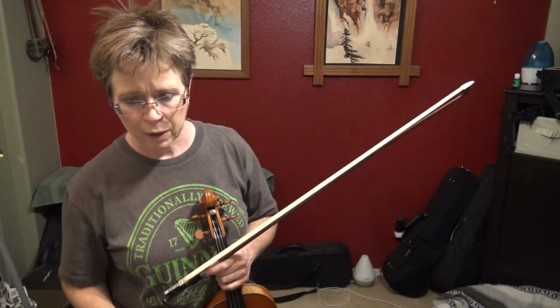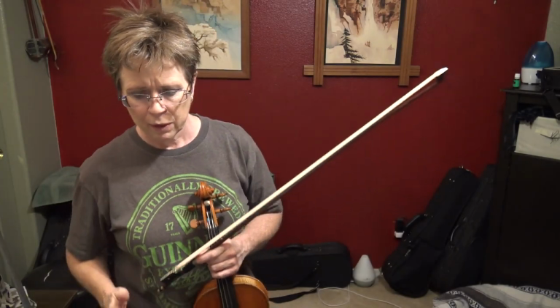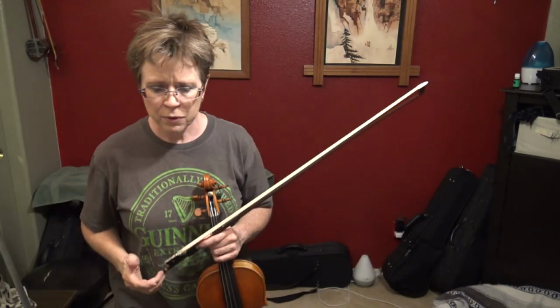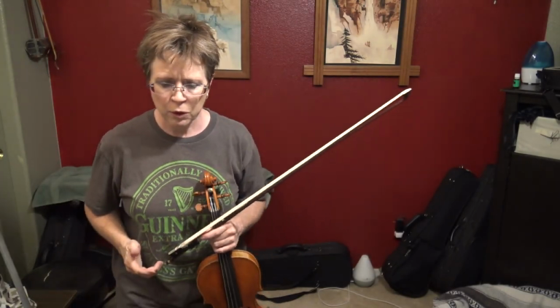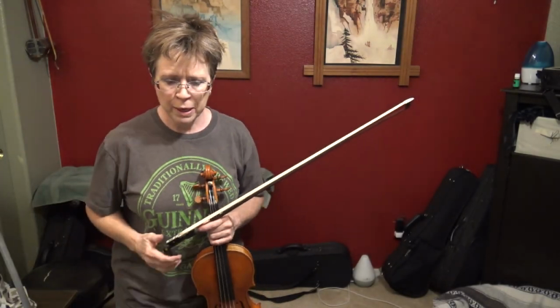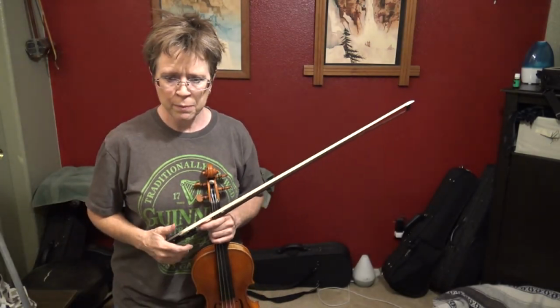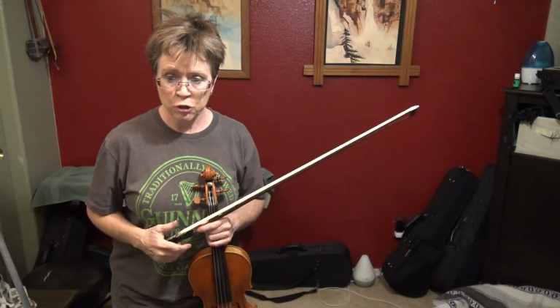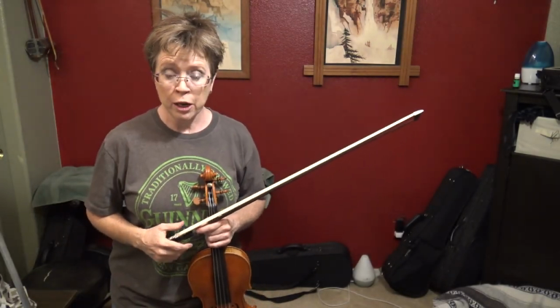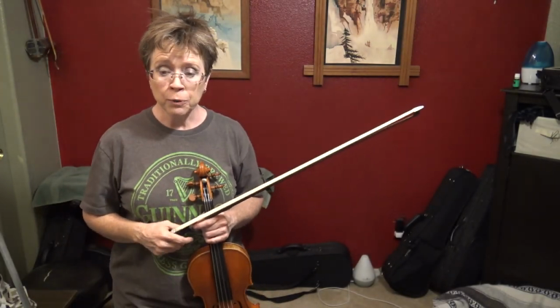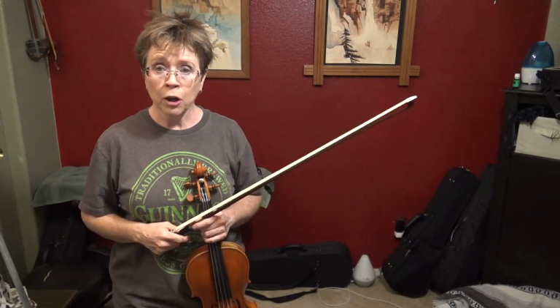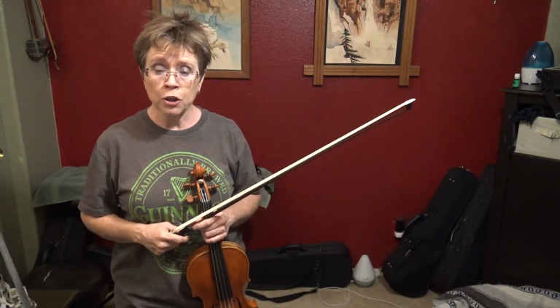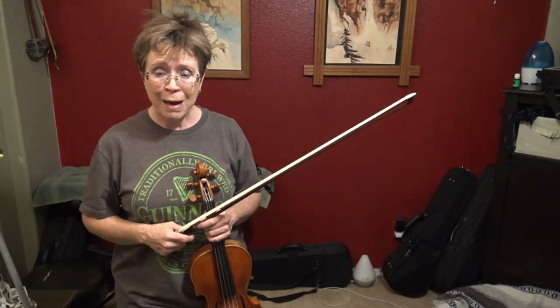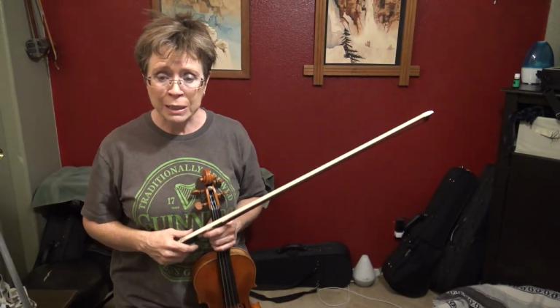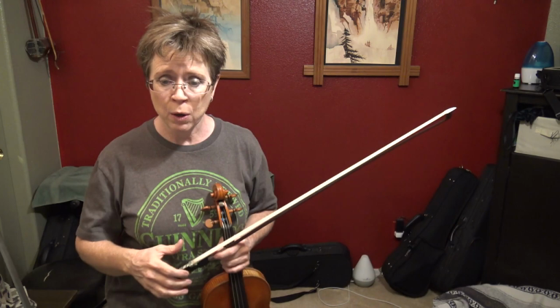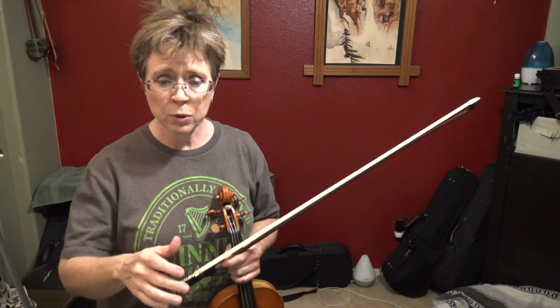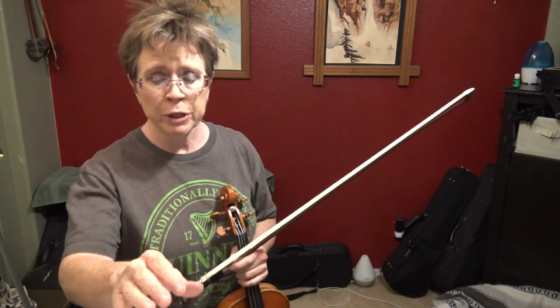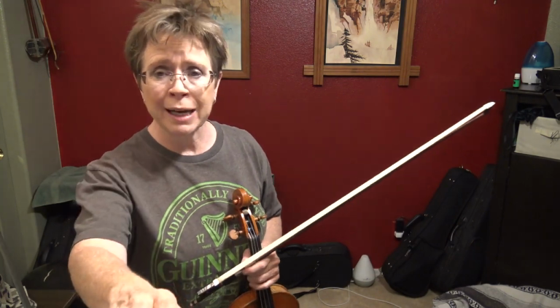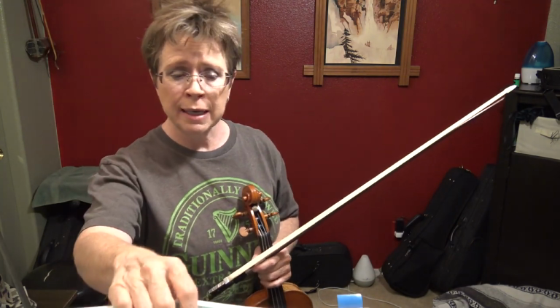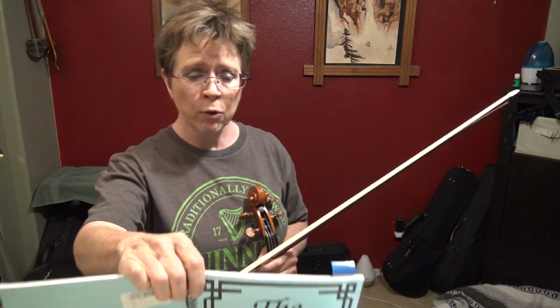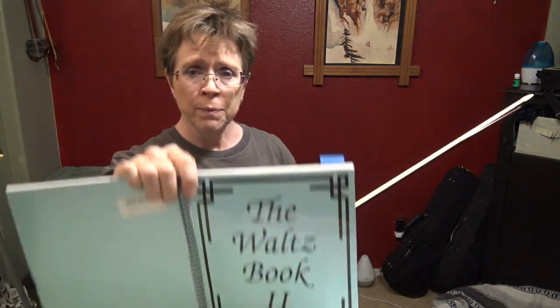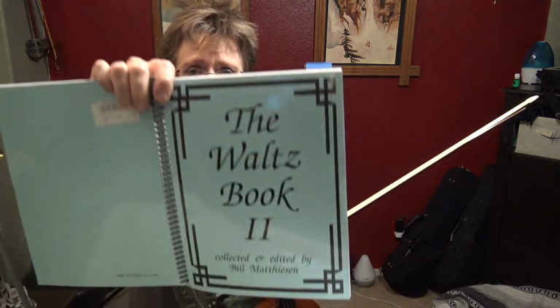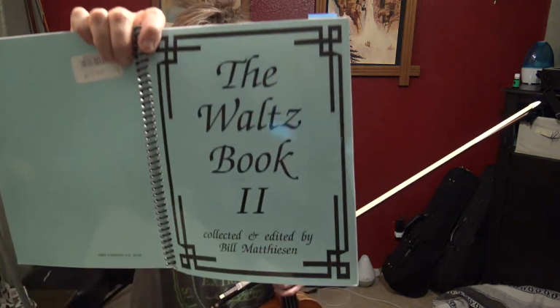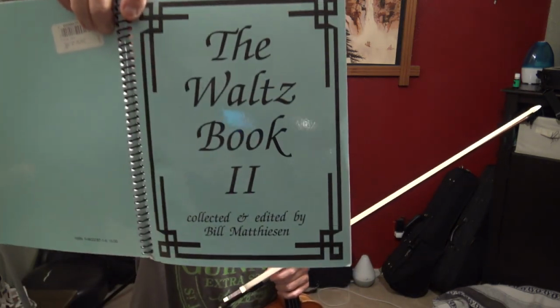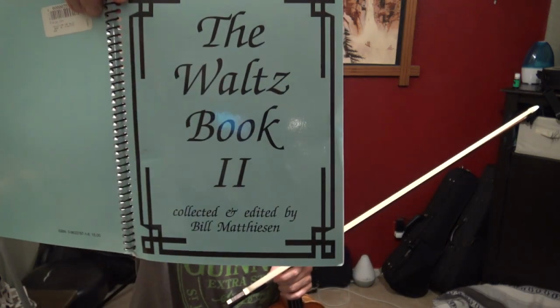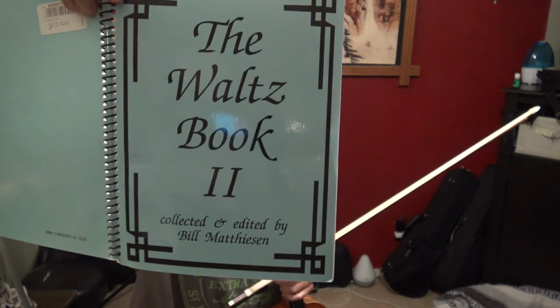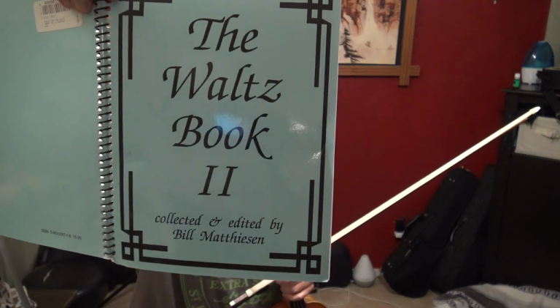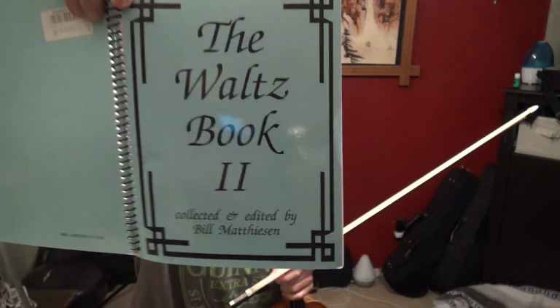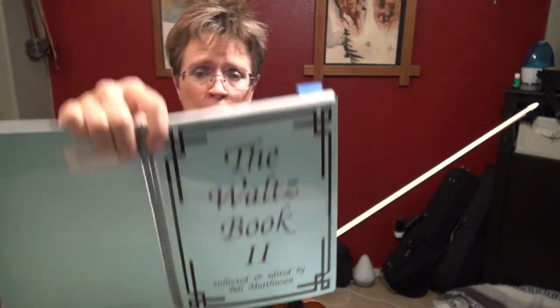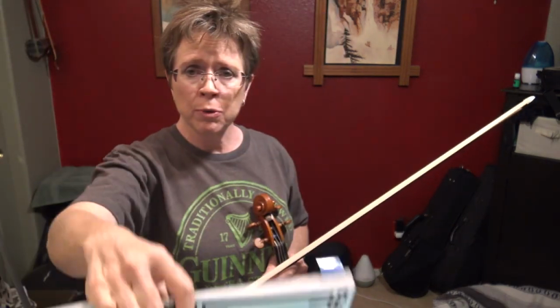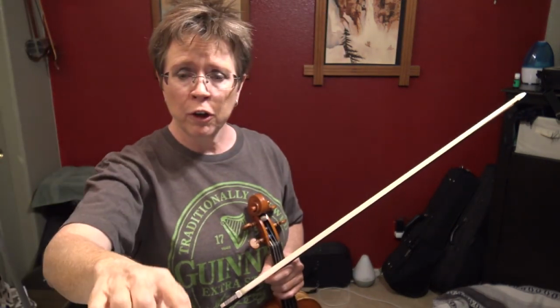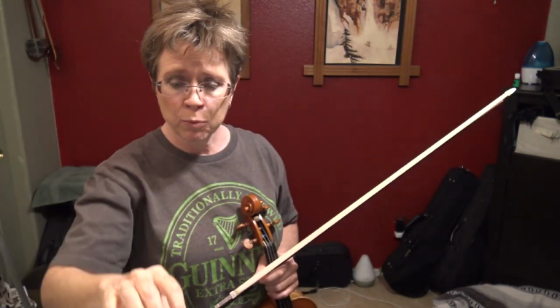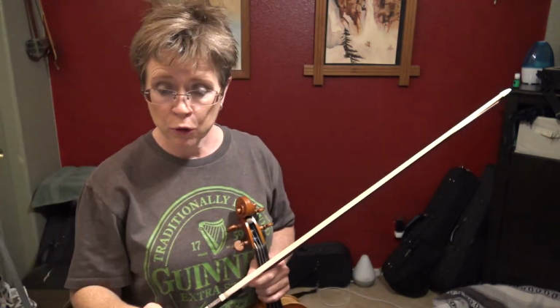This is a waltz by J. Unger called 'The Mountain House,' written in 1984. This is the version in the waltz book, volume two.